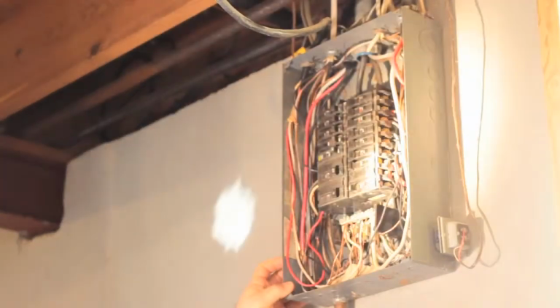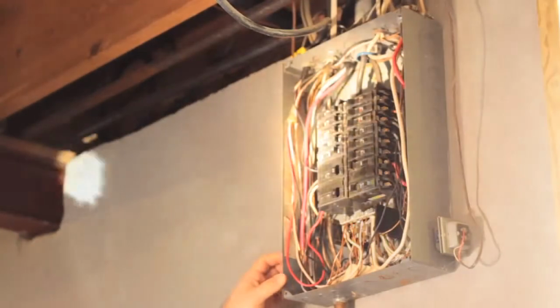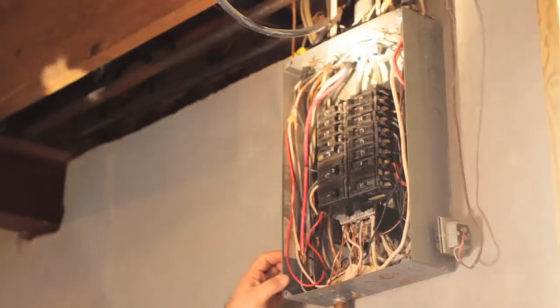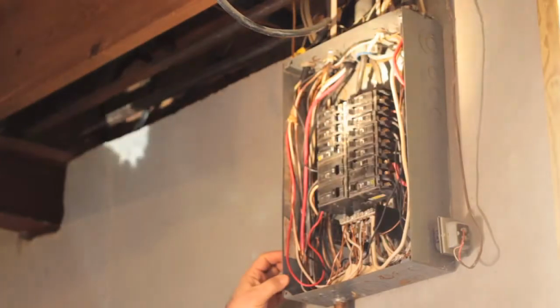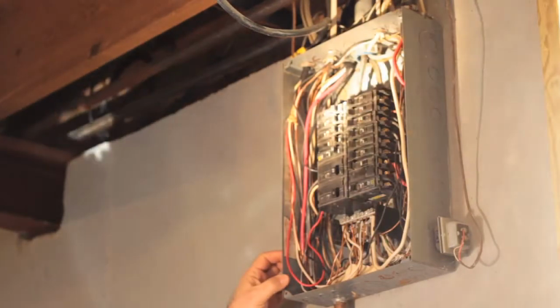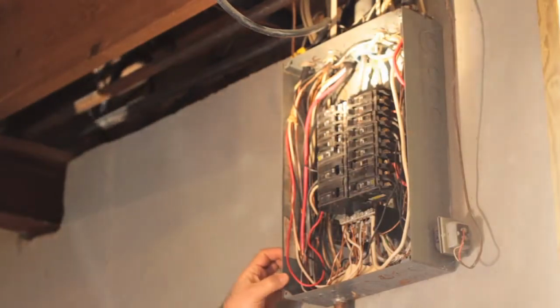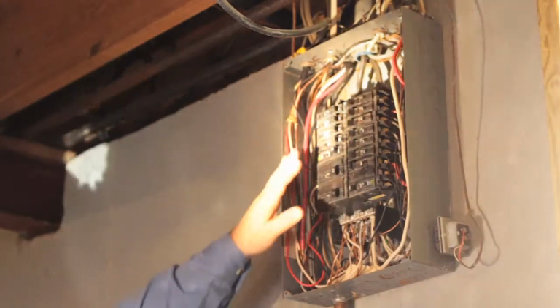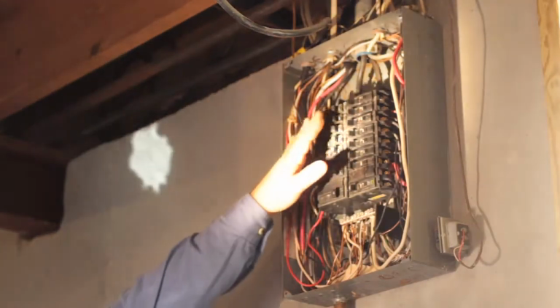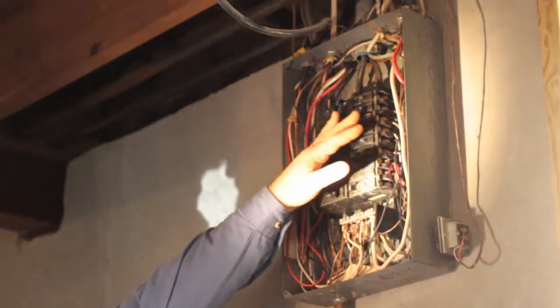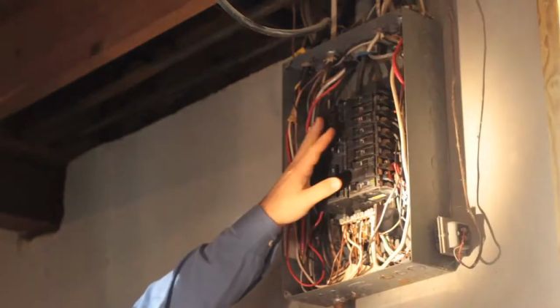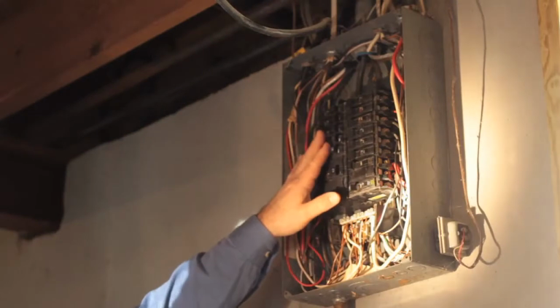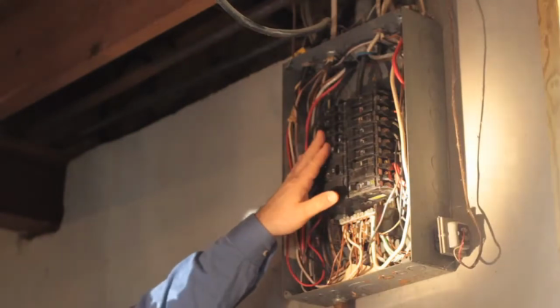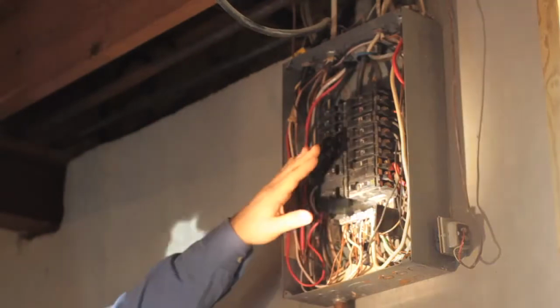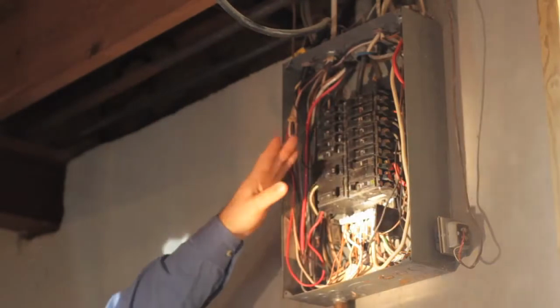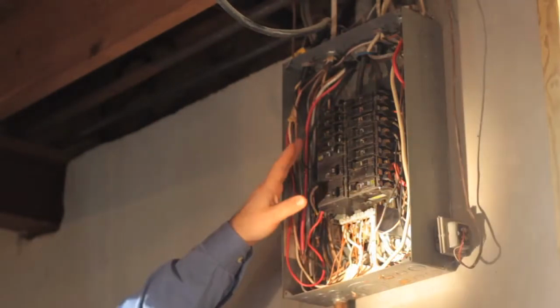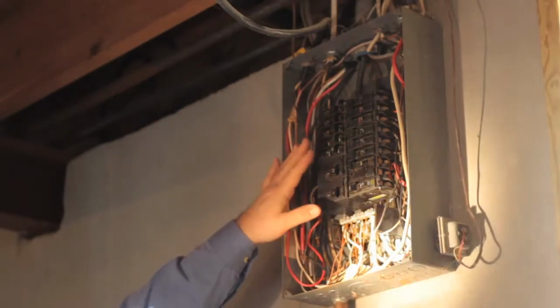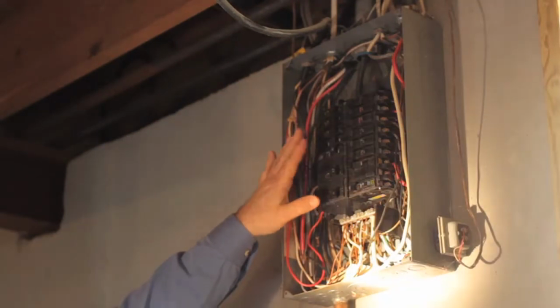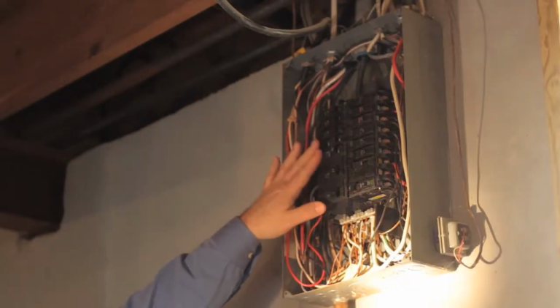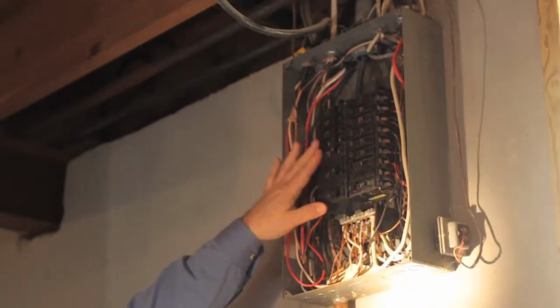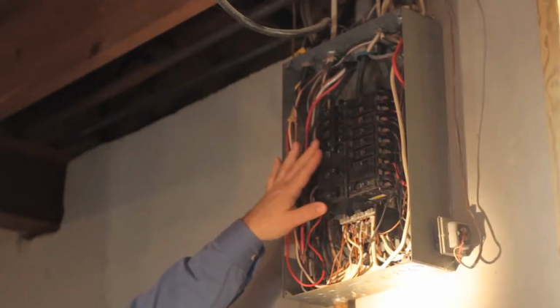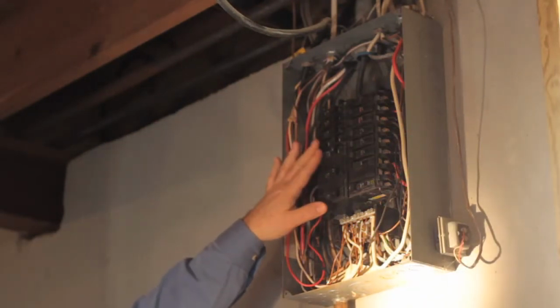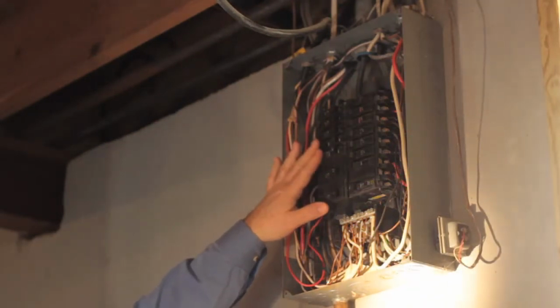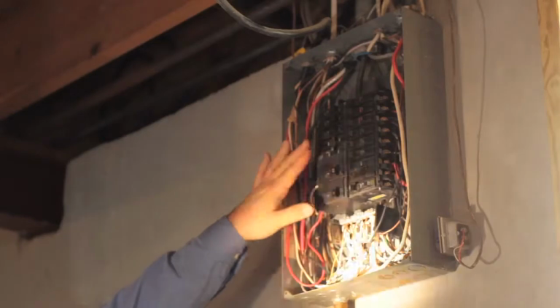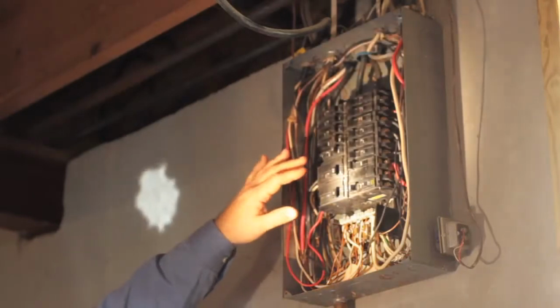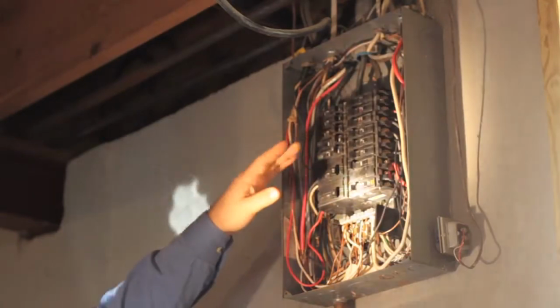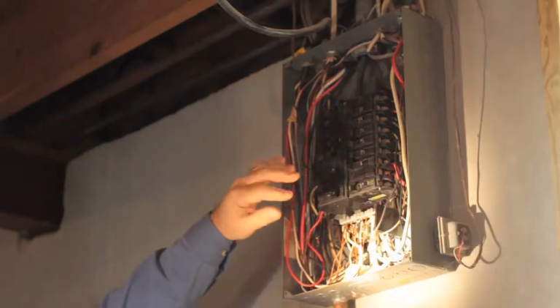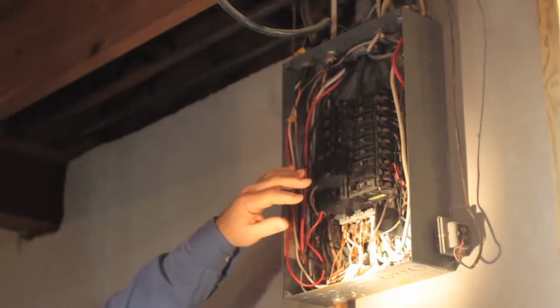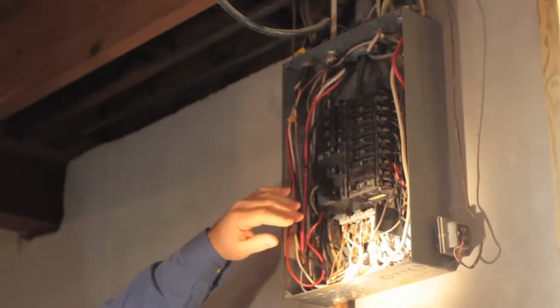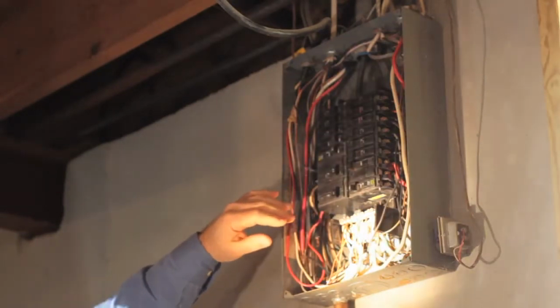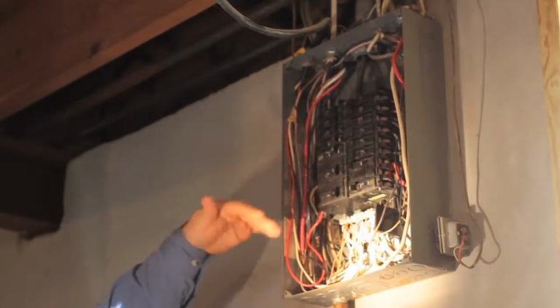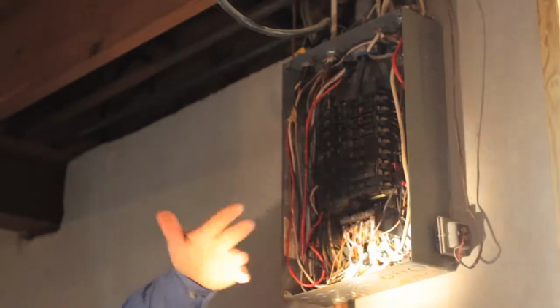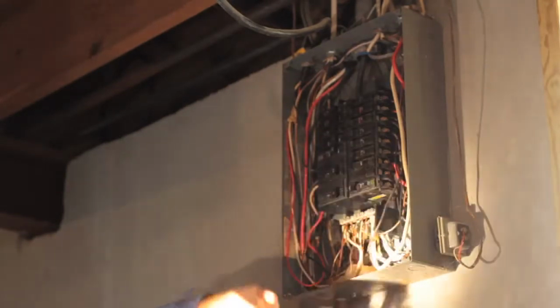In this panel here, this panel does not have a main breaker. Those are required today, however not required when this house was built. So that would be an upgrade that would be an added safety feature.